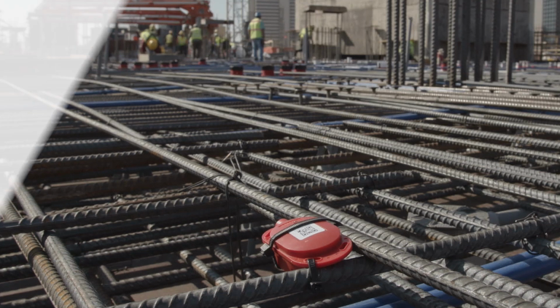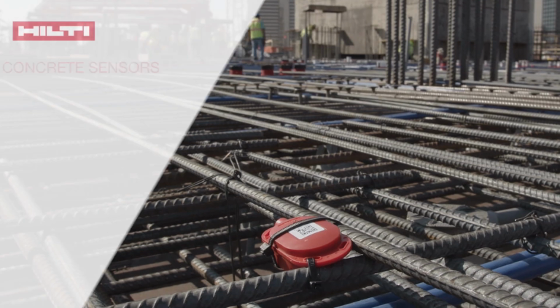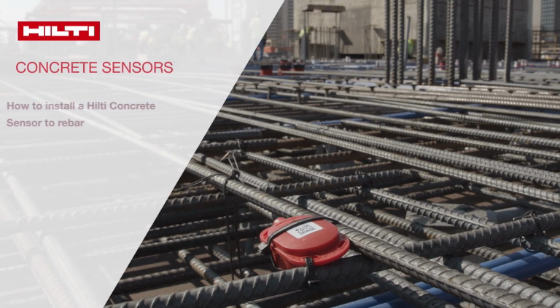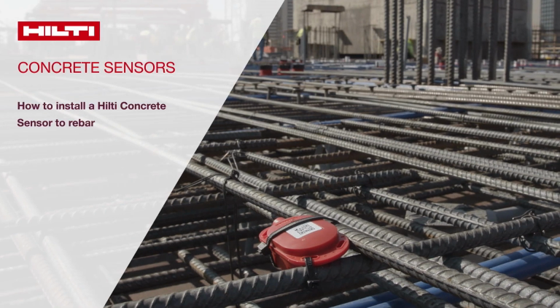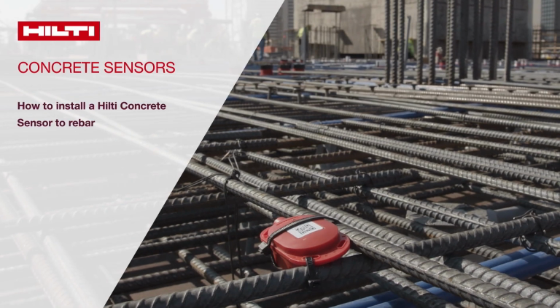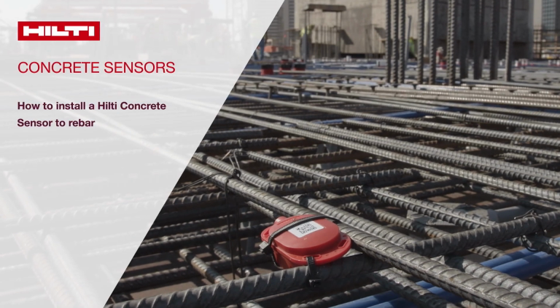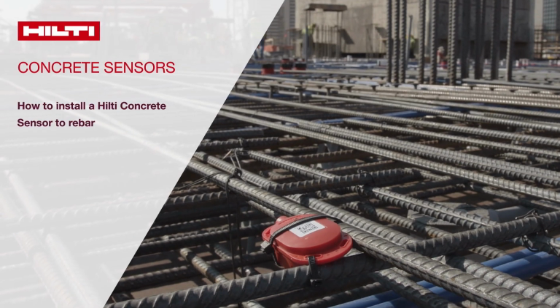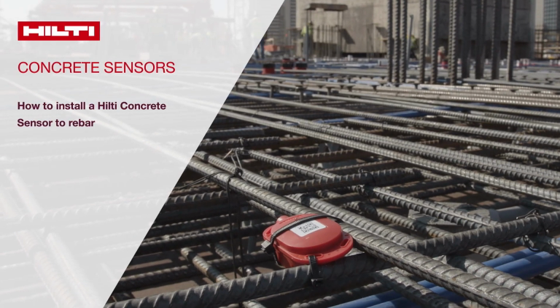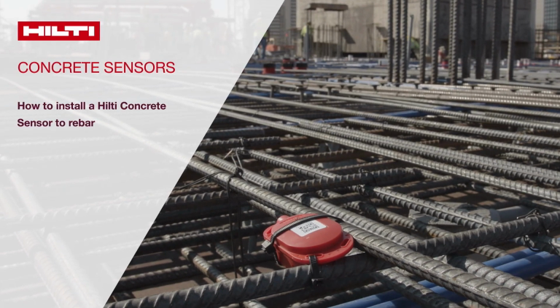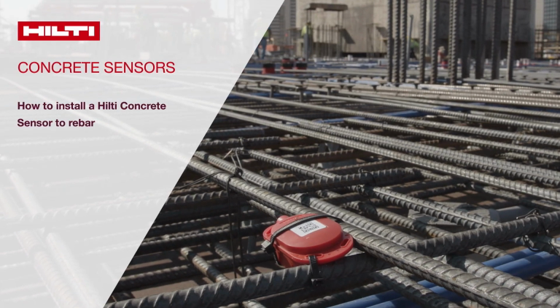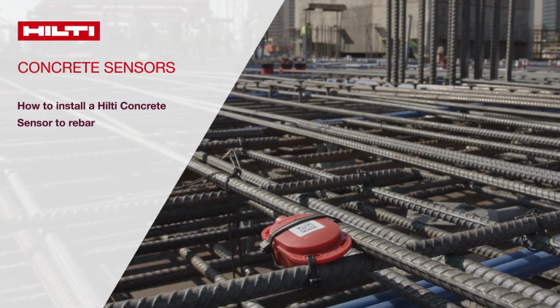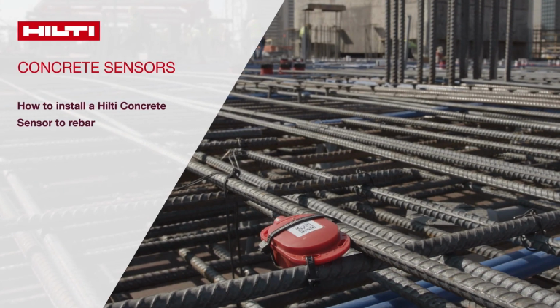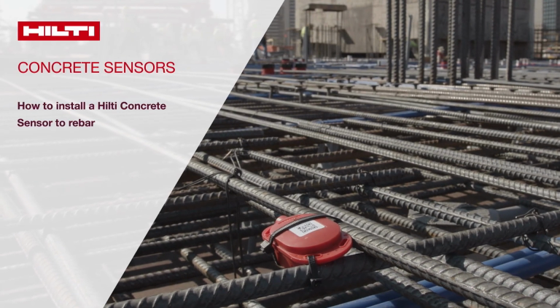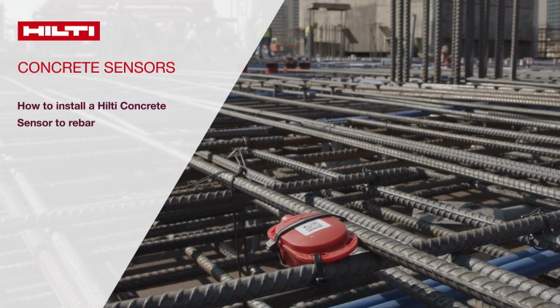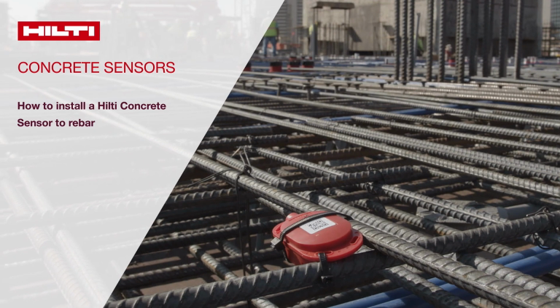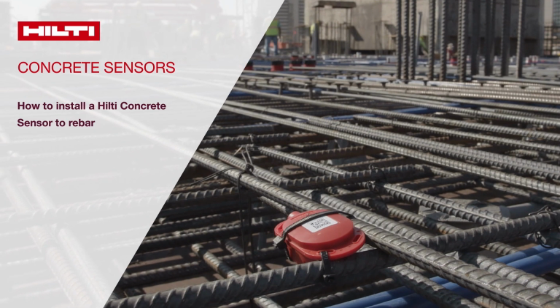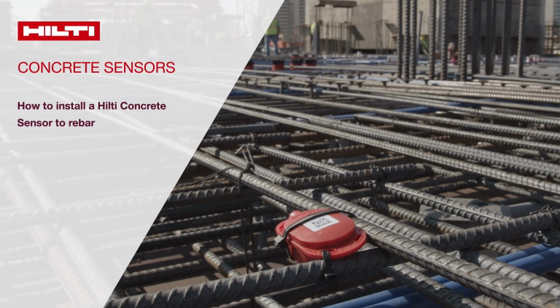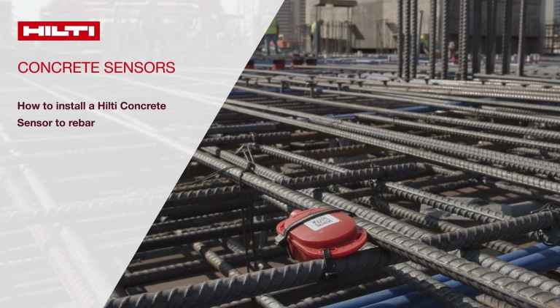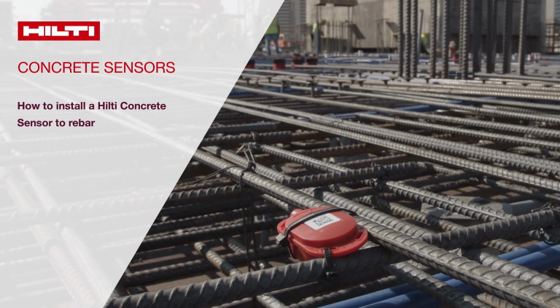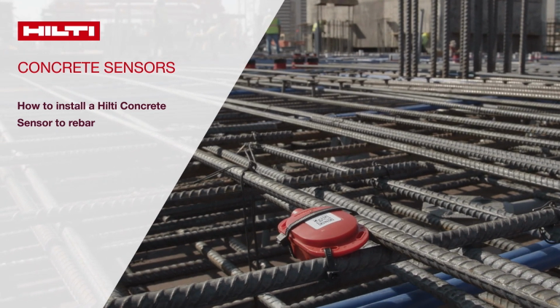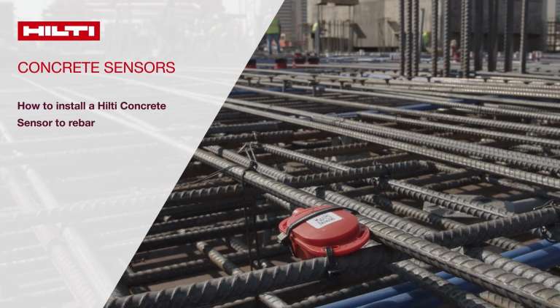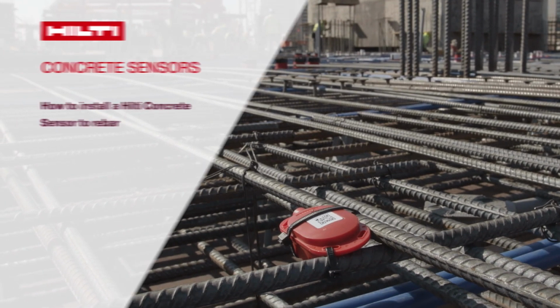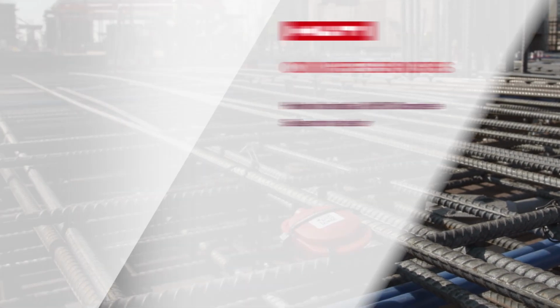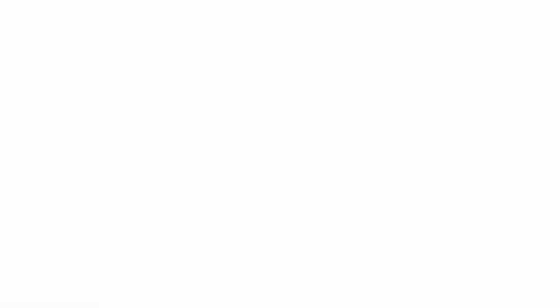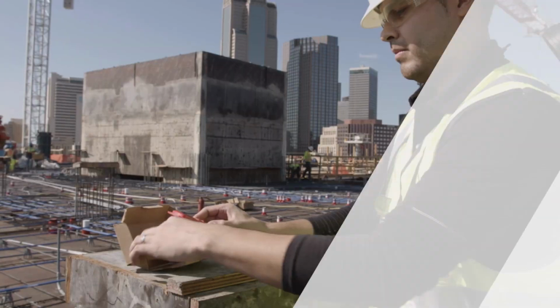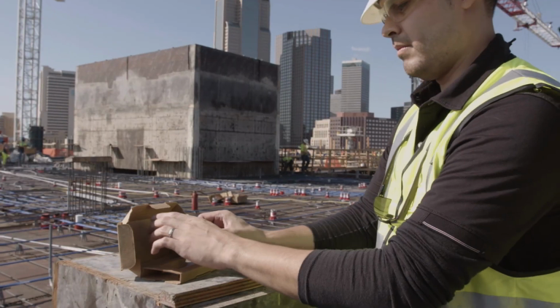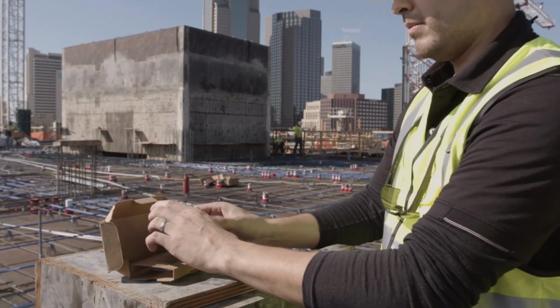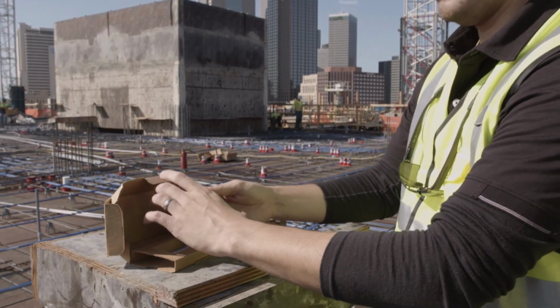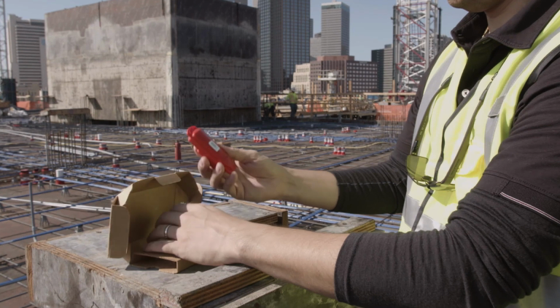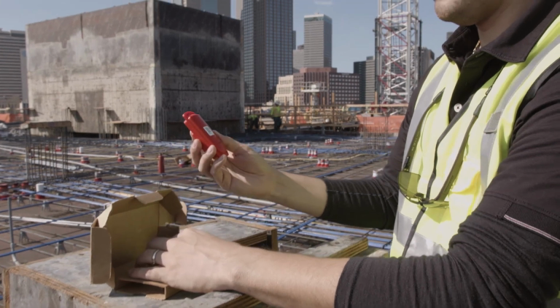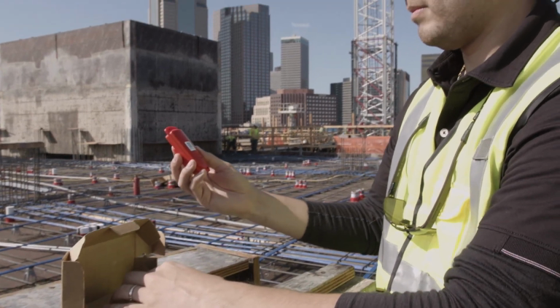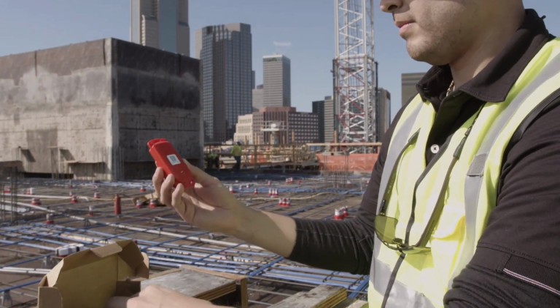Welcome to Hilti Concrete Sensors. This video will show you how to activate and install a standard Hilti Concrete sensor to rebar prior to pour. There are three key steps for a proper installation of the sensor.